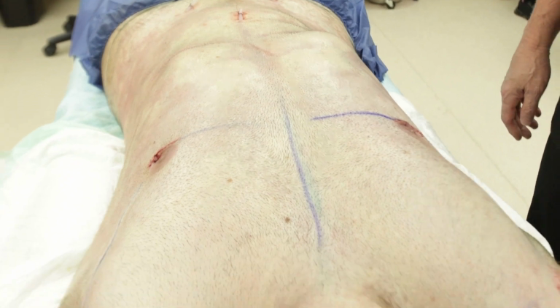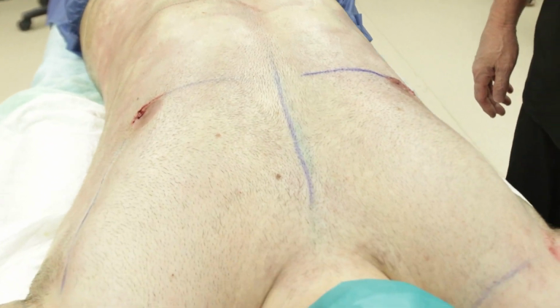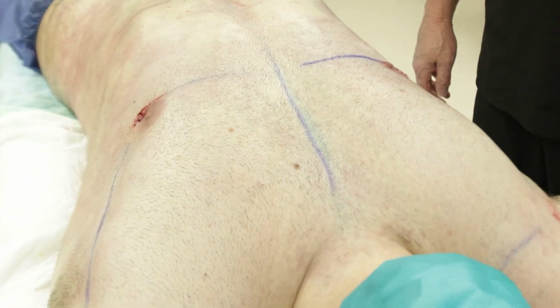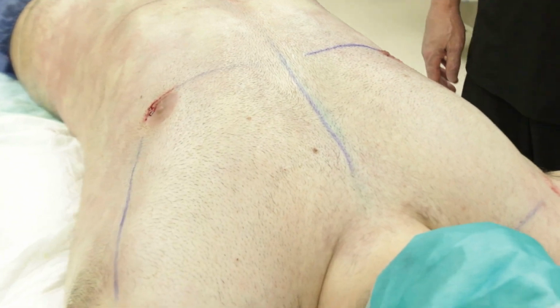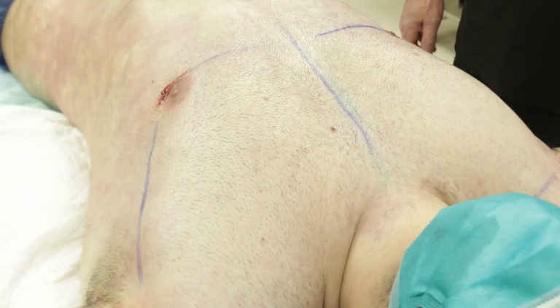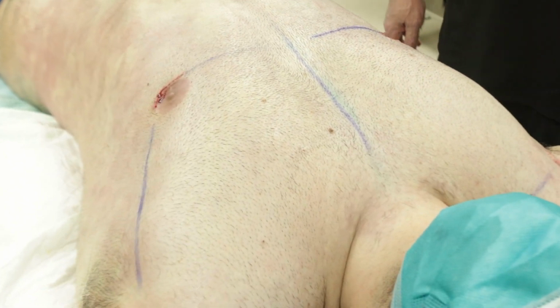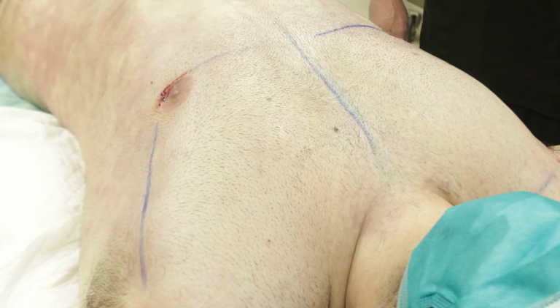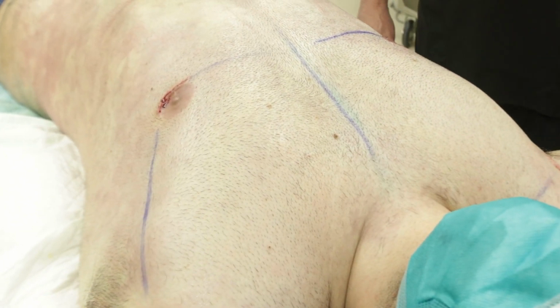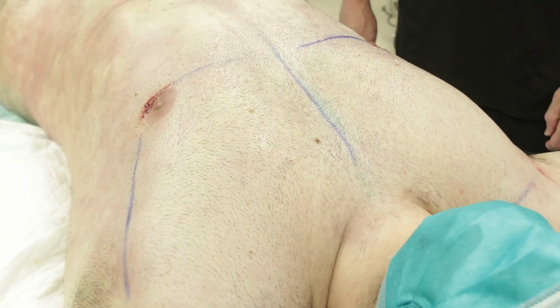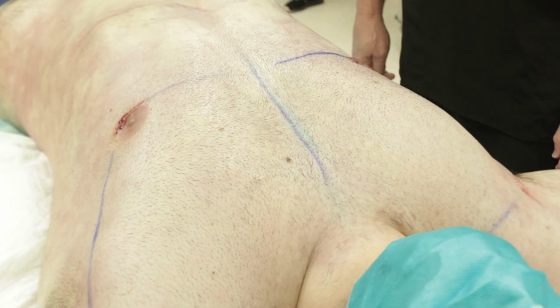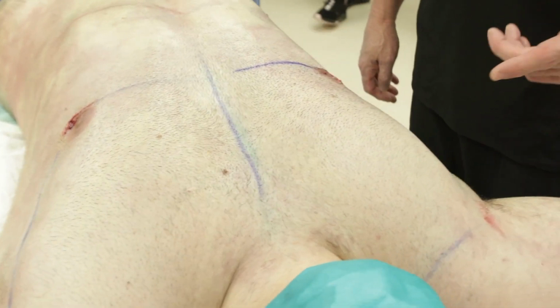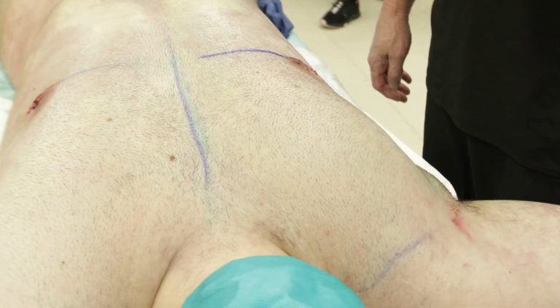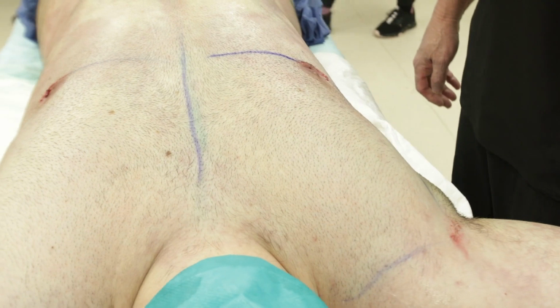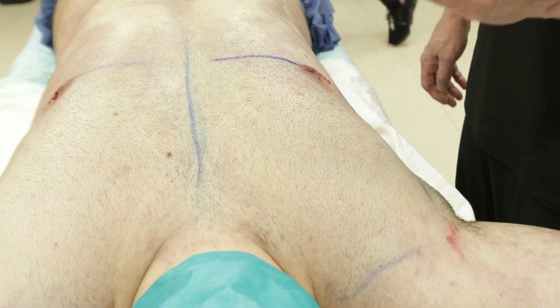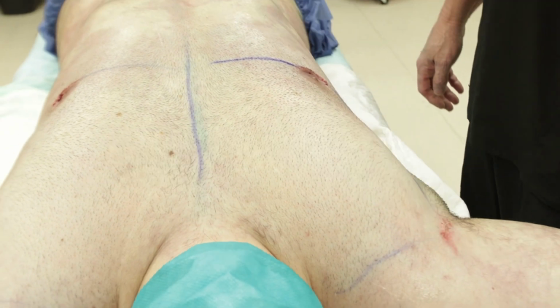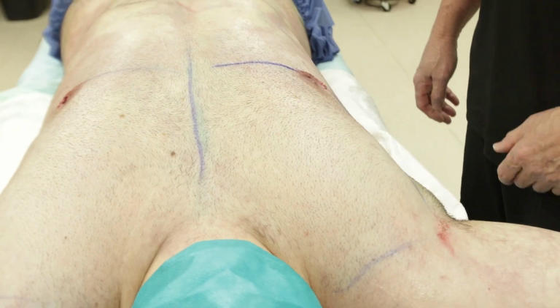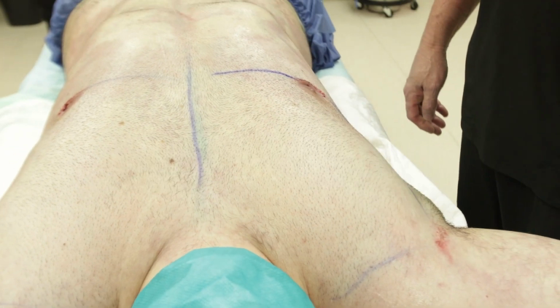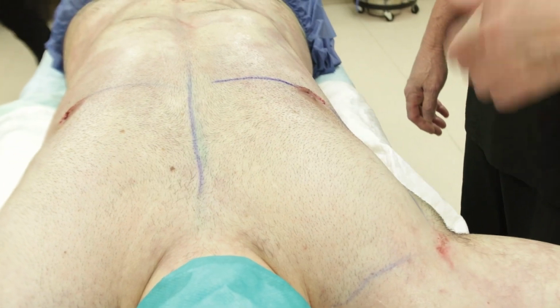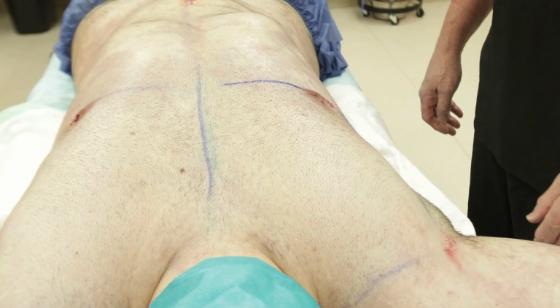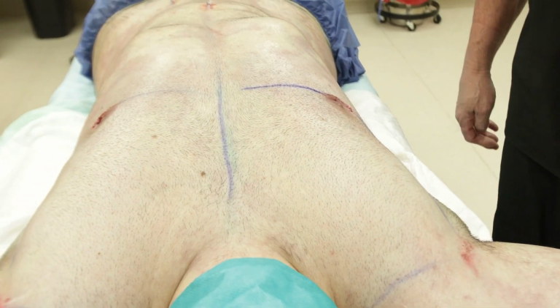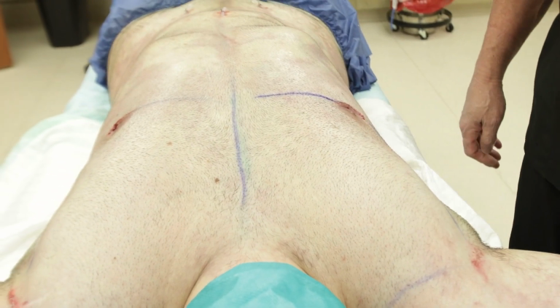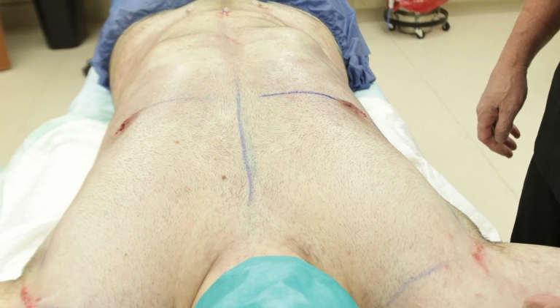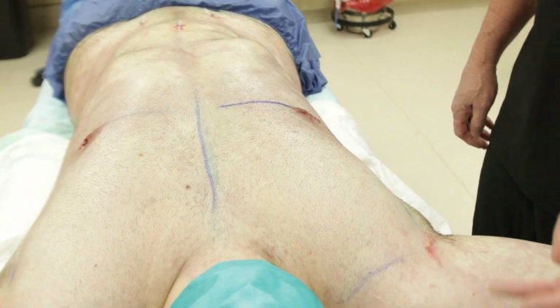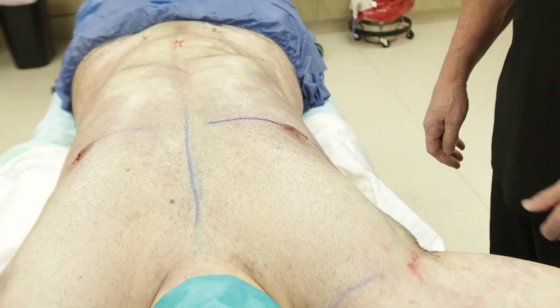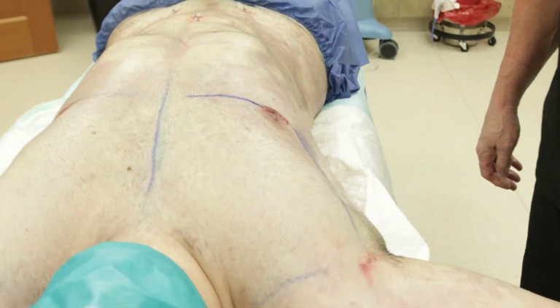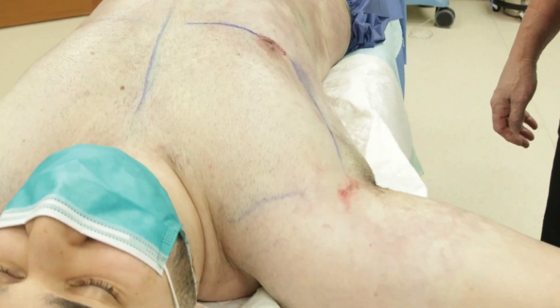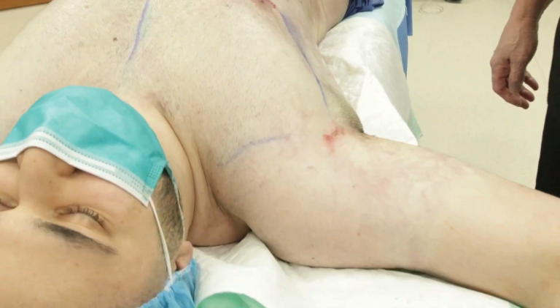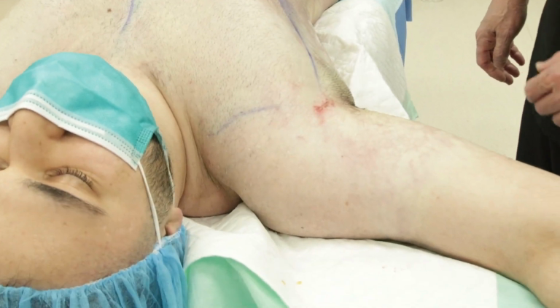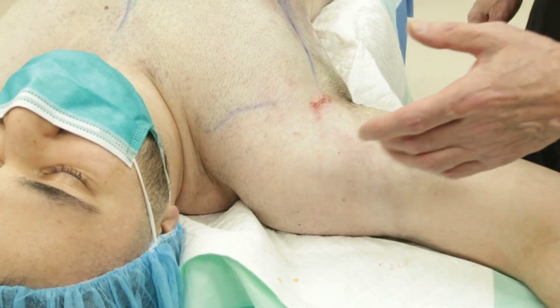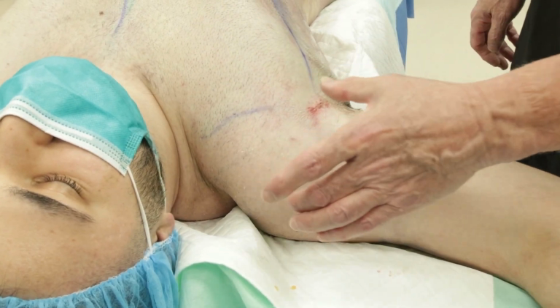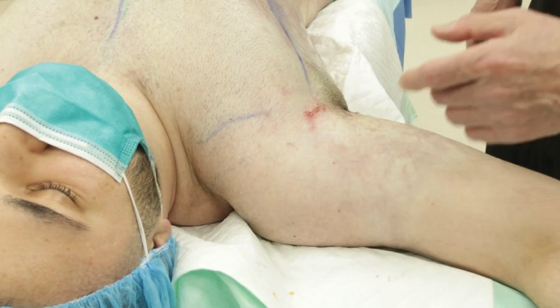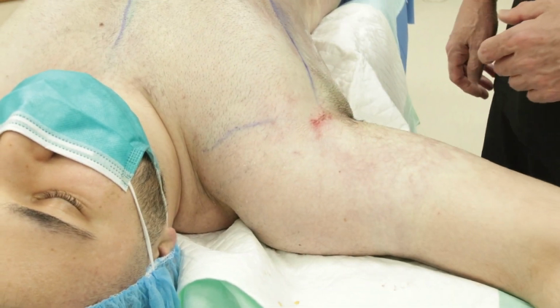We did pectoral lipofilling, putting in 200 cc's of purified fat that we extracted from him into each pectoralis major muscle. And we put 90 cc's of purified fat into each deltoid muscle.